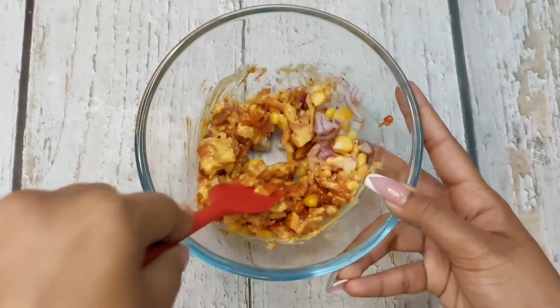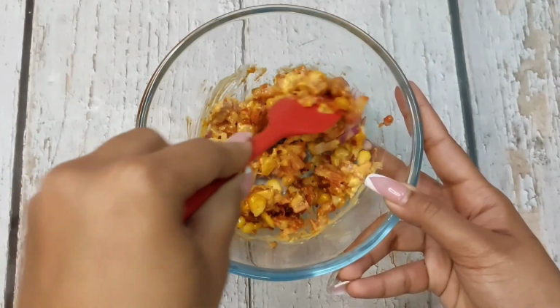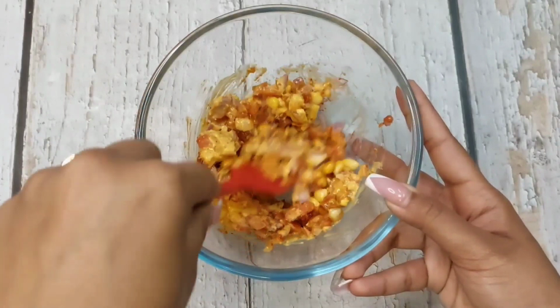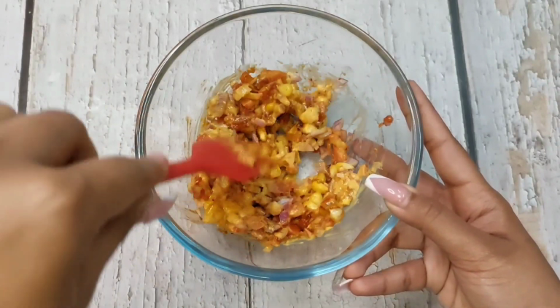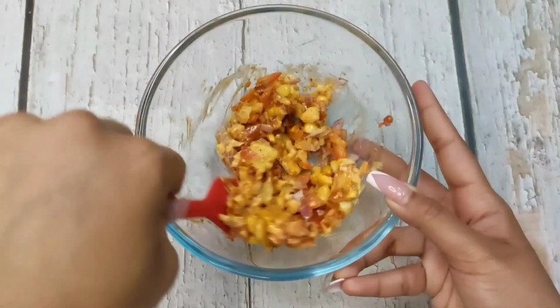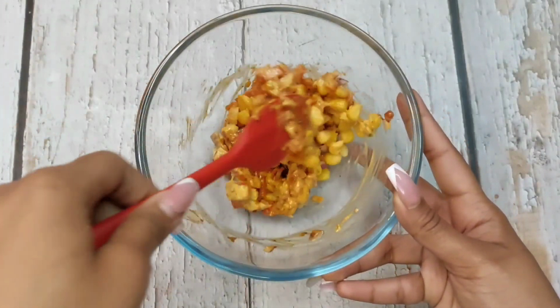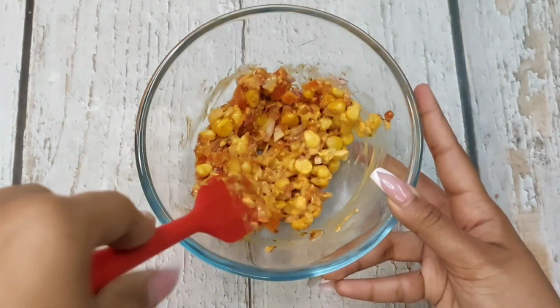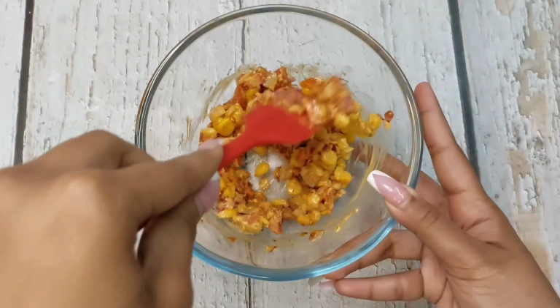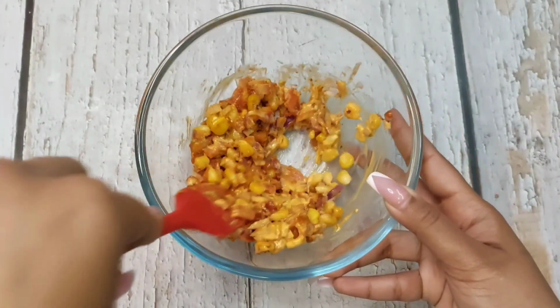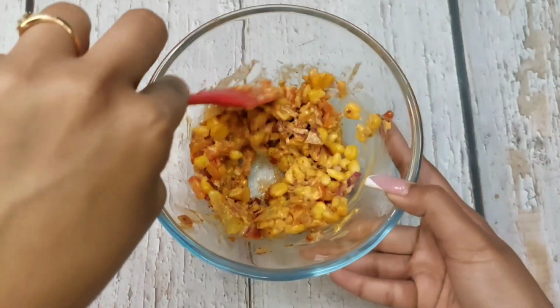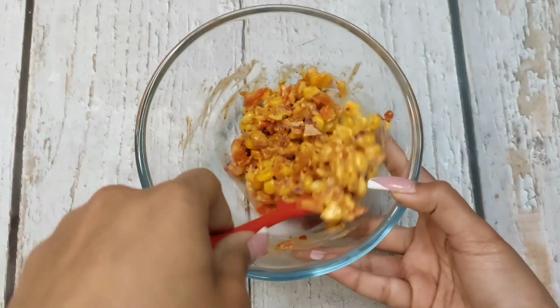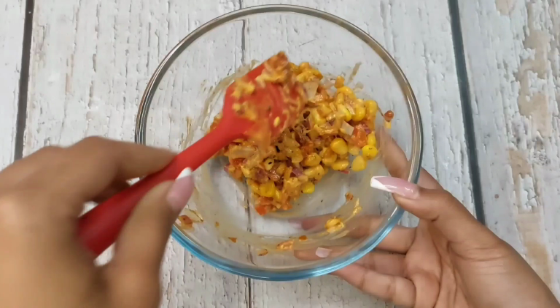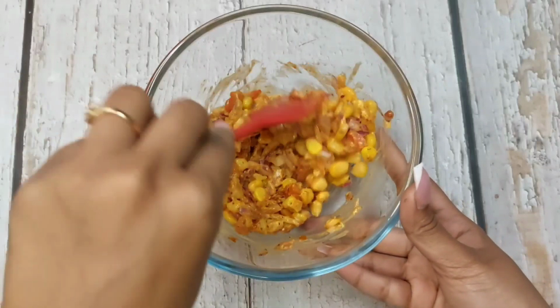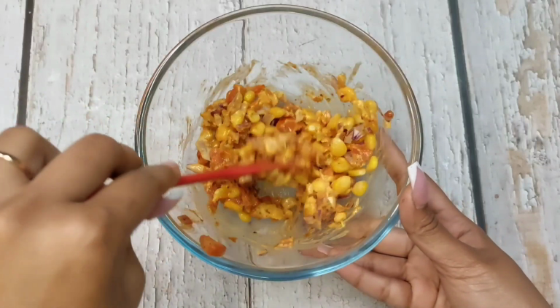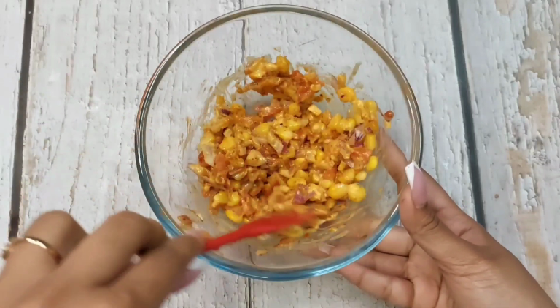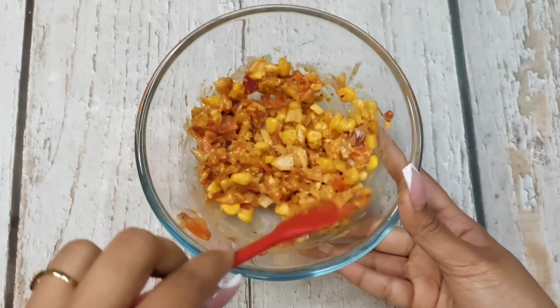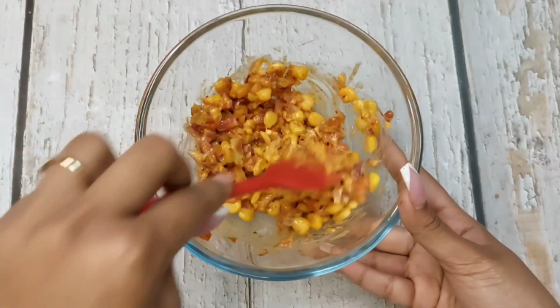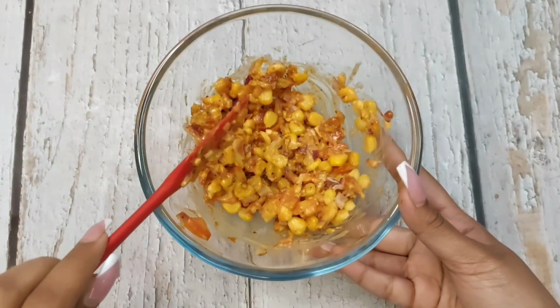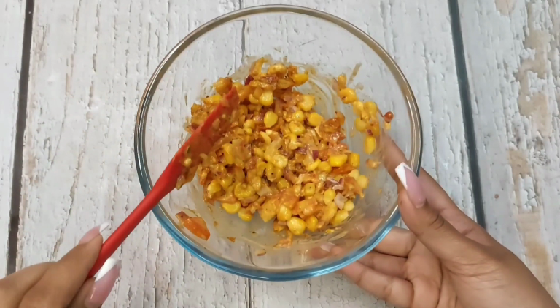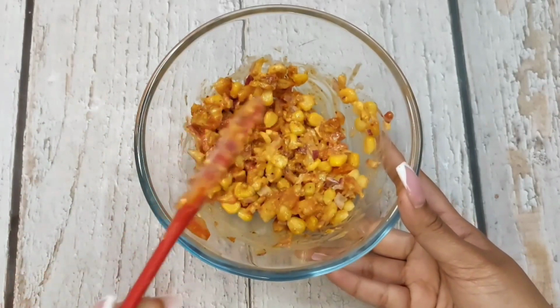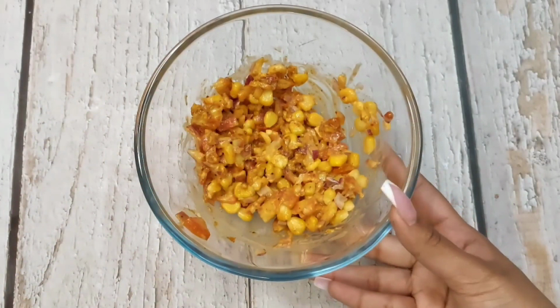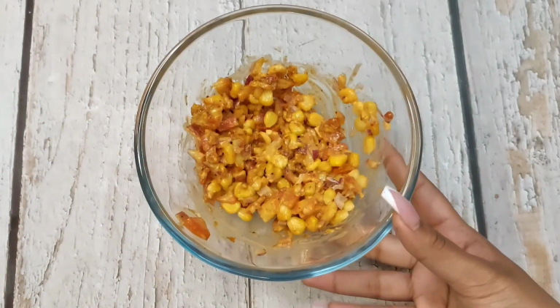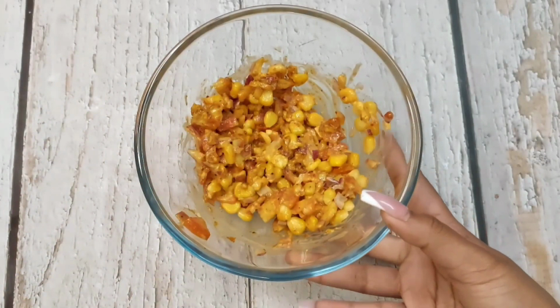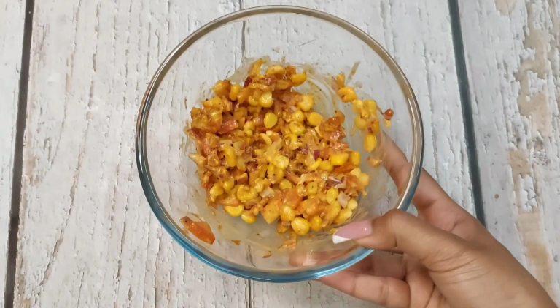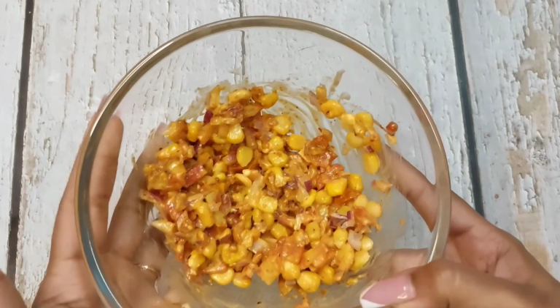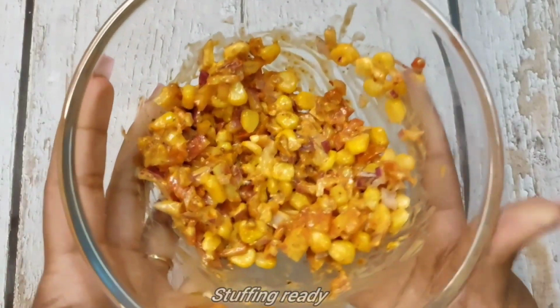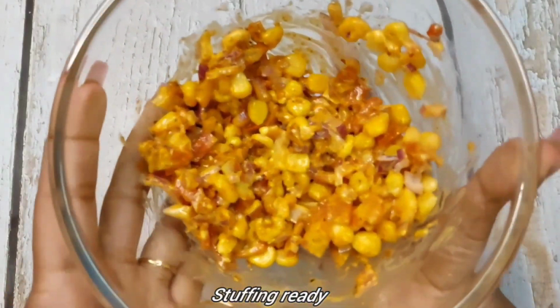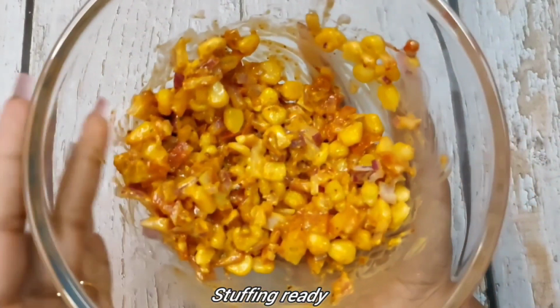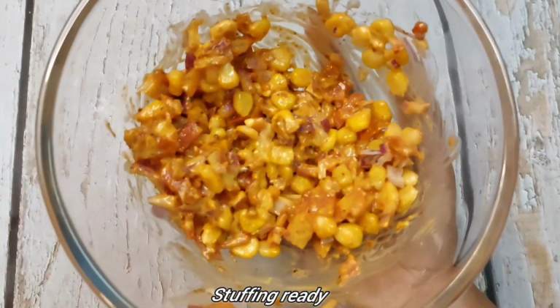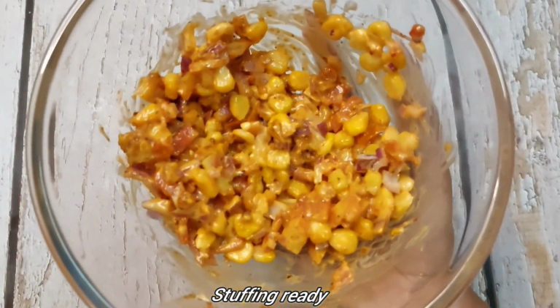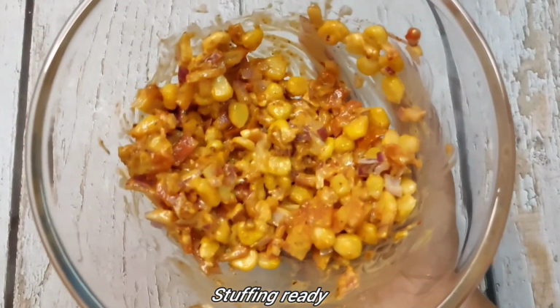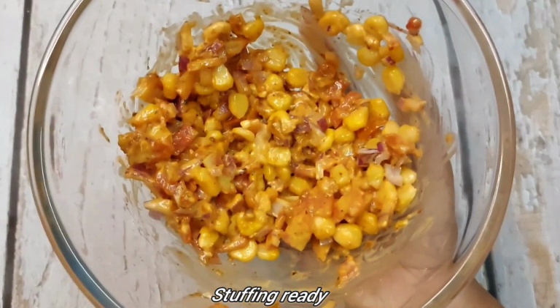The stuffing is ready. If you don't like pizza sauce, you can add chutney or normal tomato ketchup. Look how good the stuffing is ready.